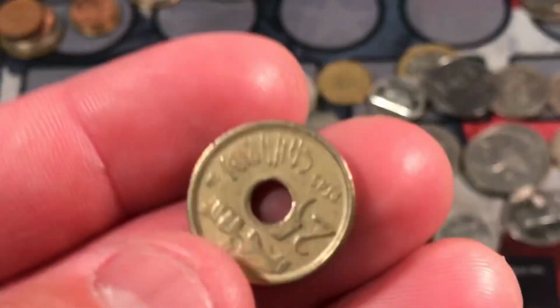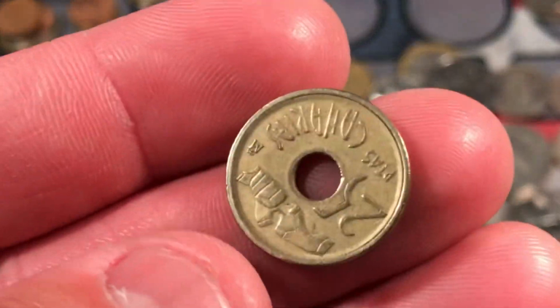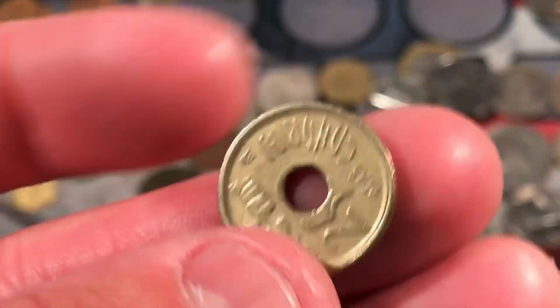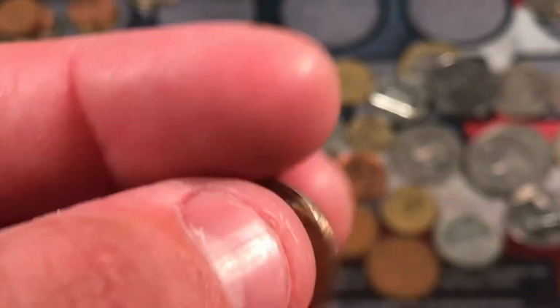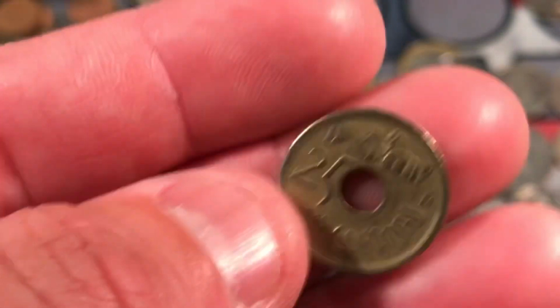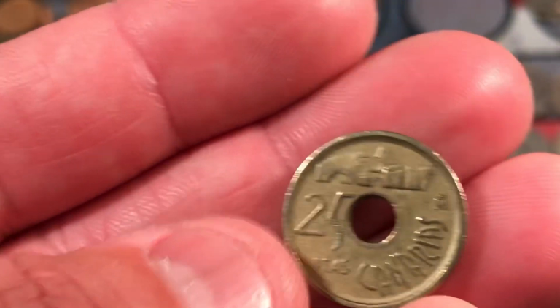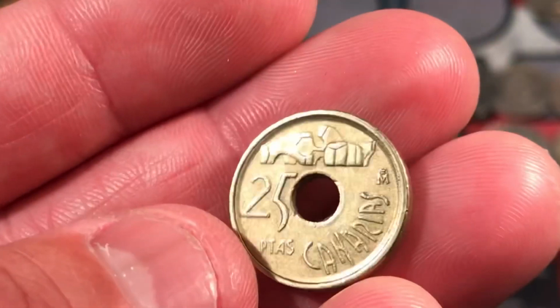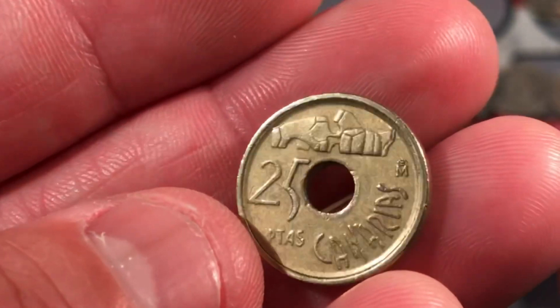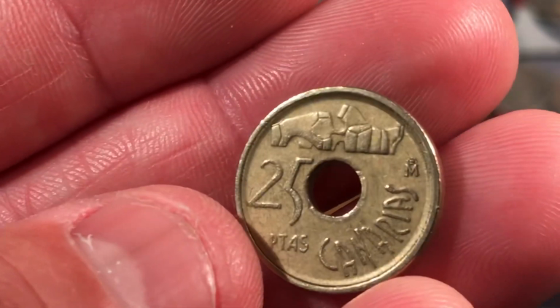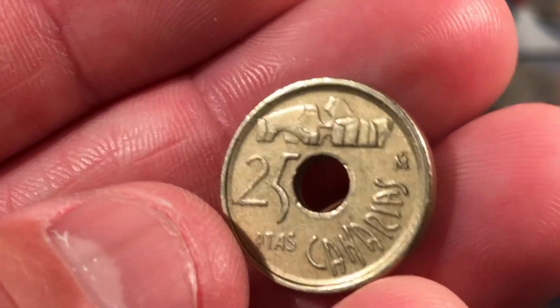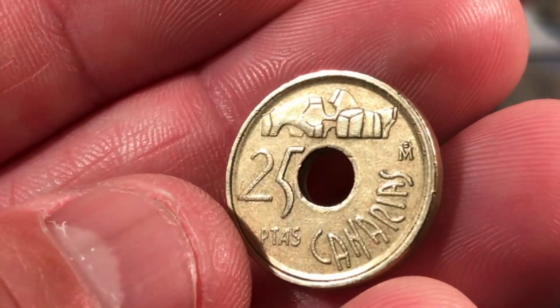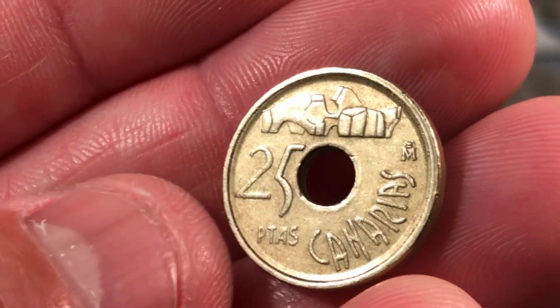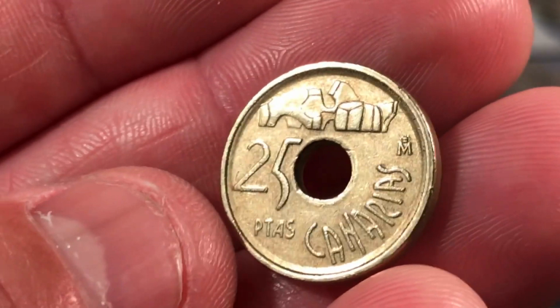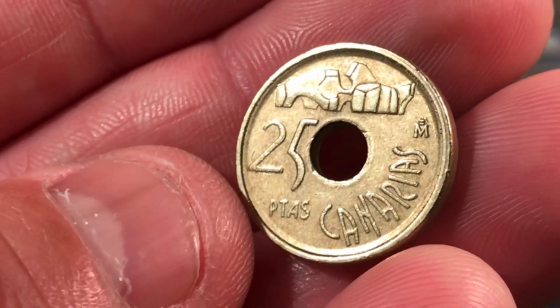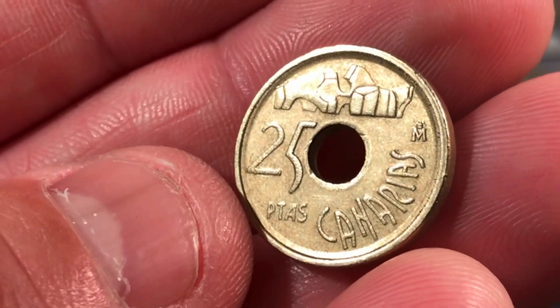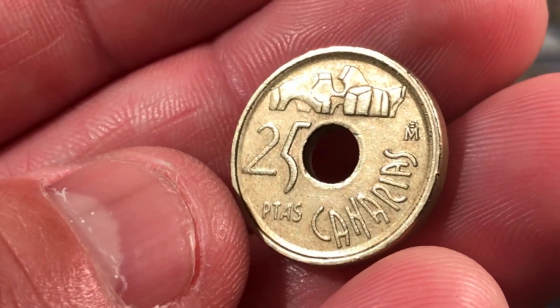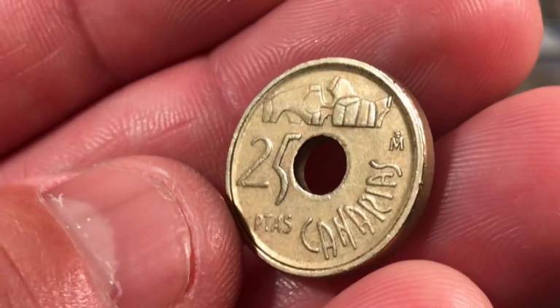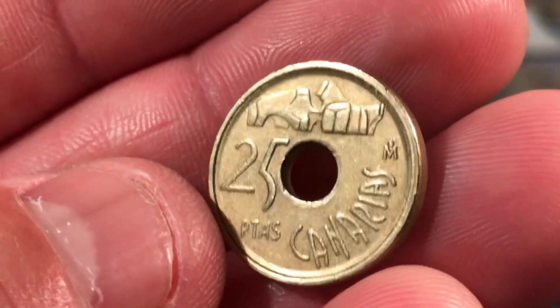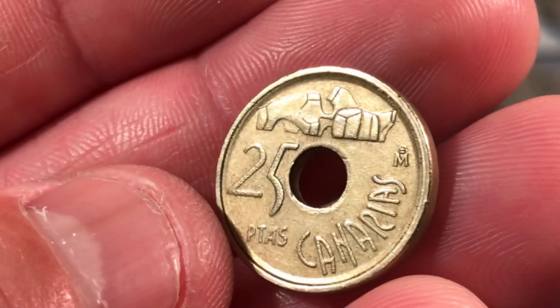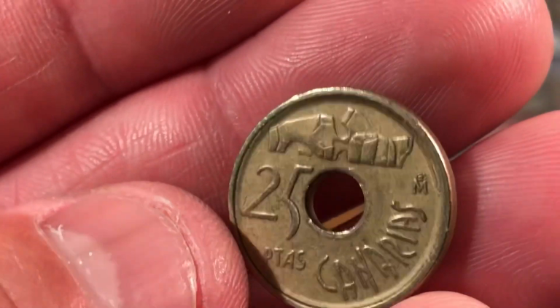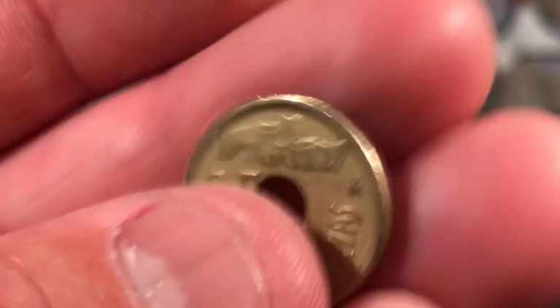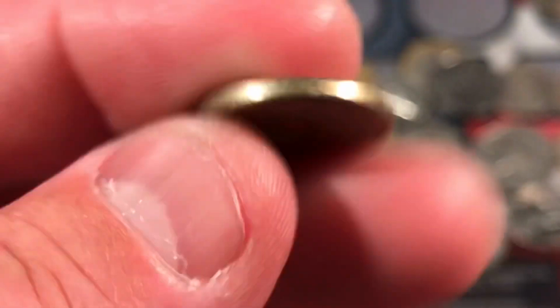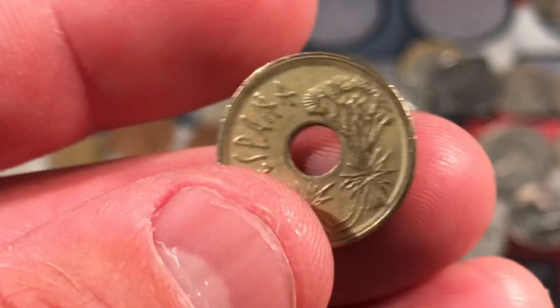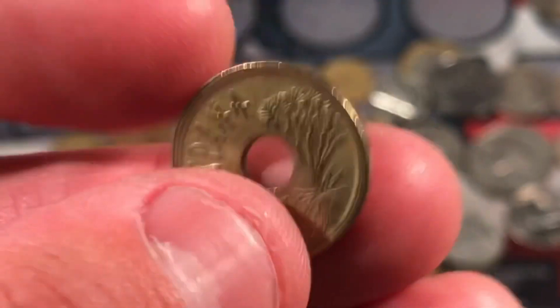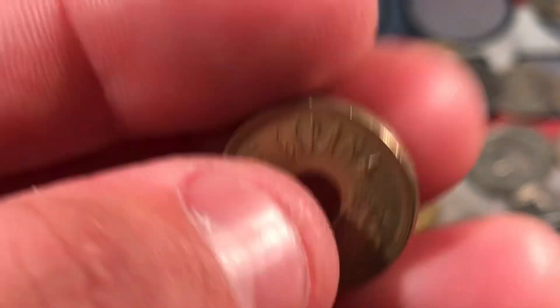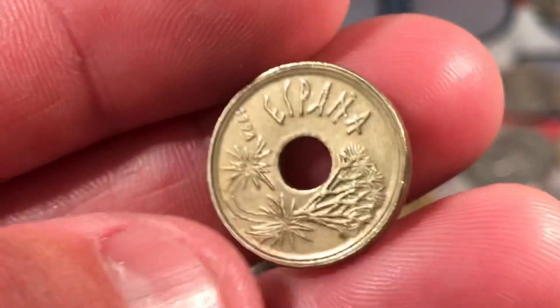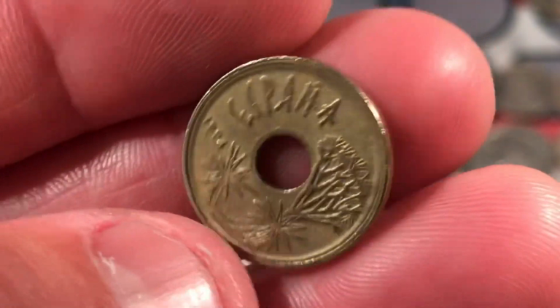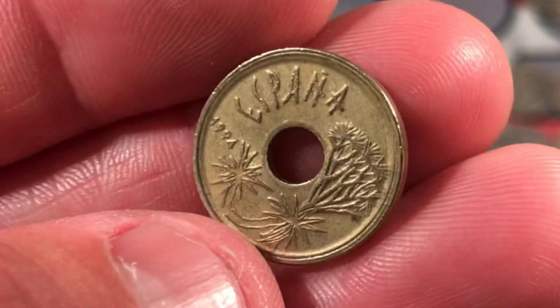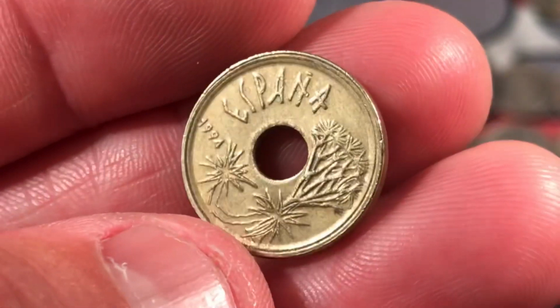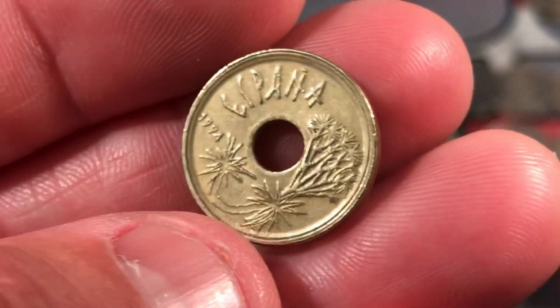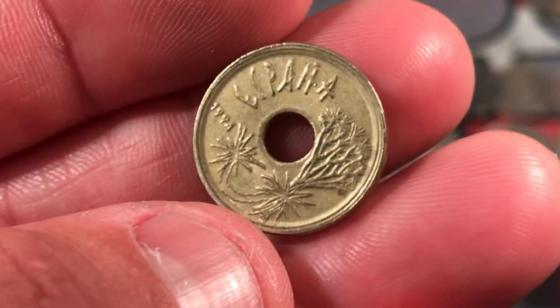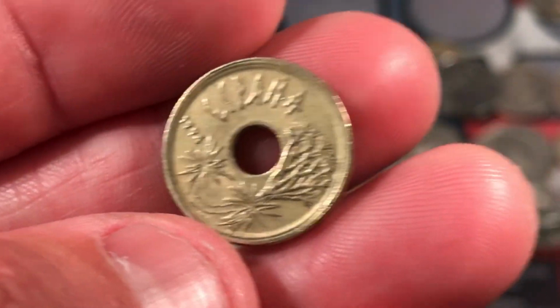We have a coin with a hole. Is this another Spanish coin? Yes — 25 pesetas. Very cool coins, these are from Spain. They're modern, 1994.